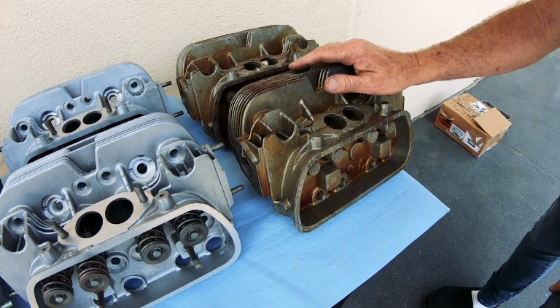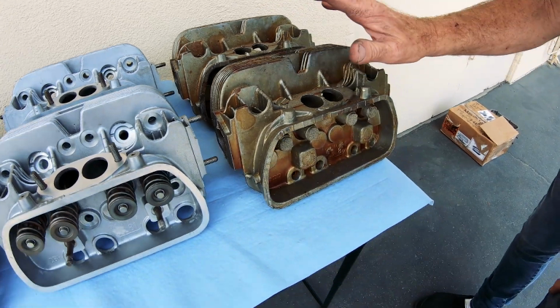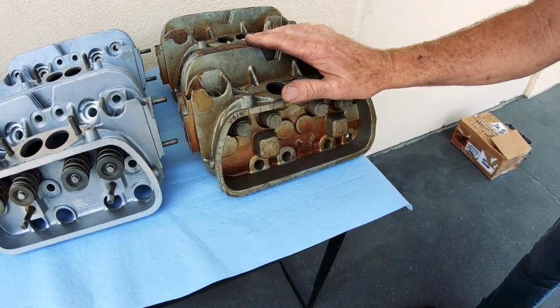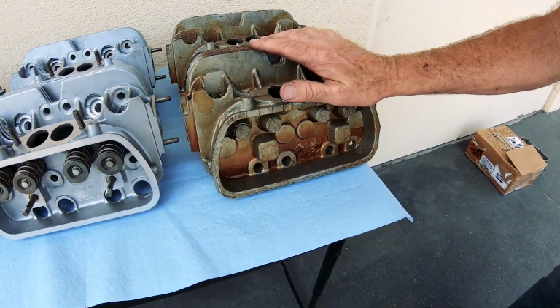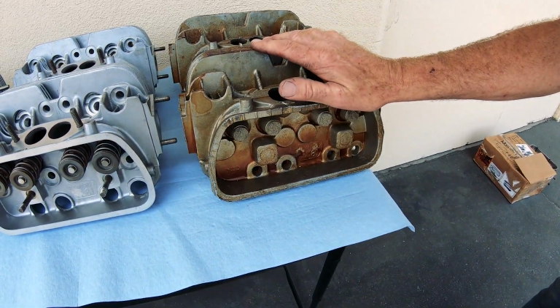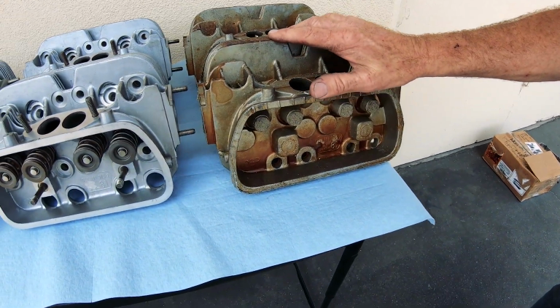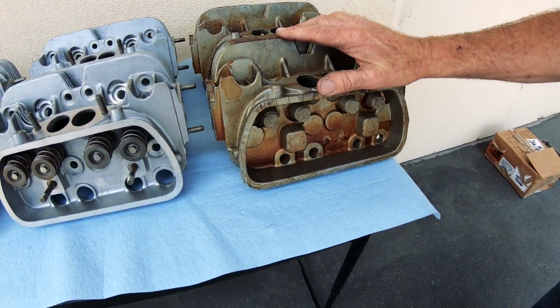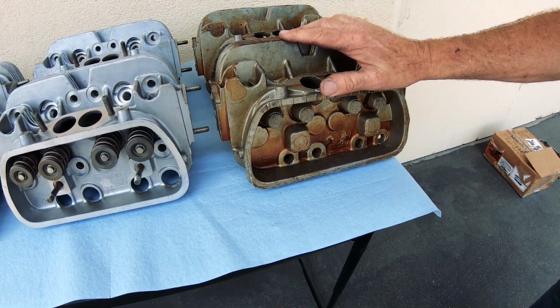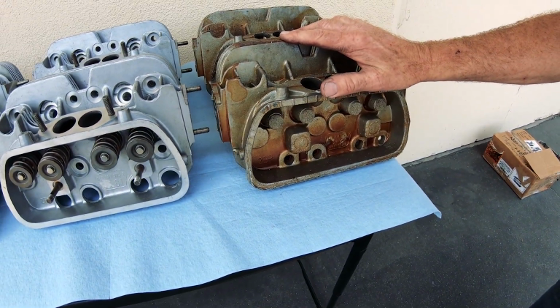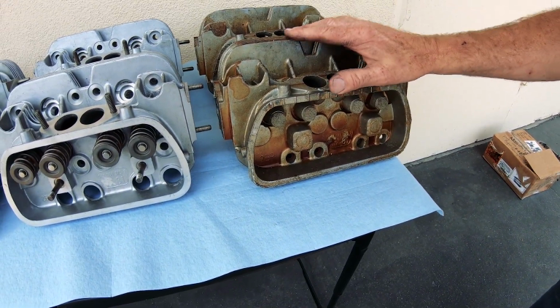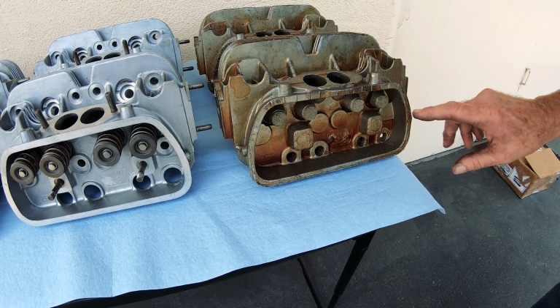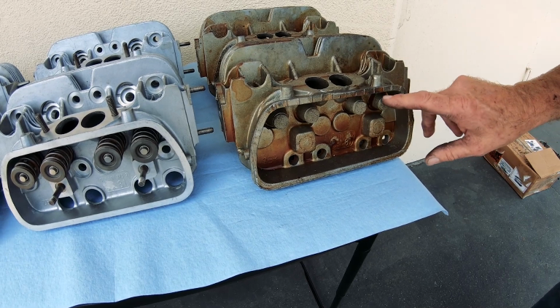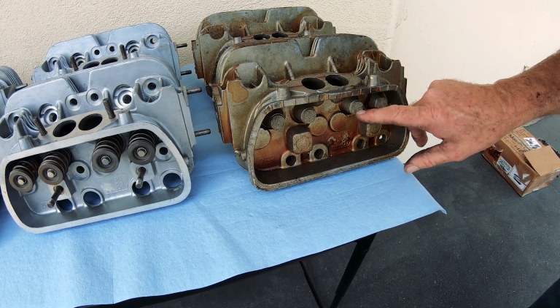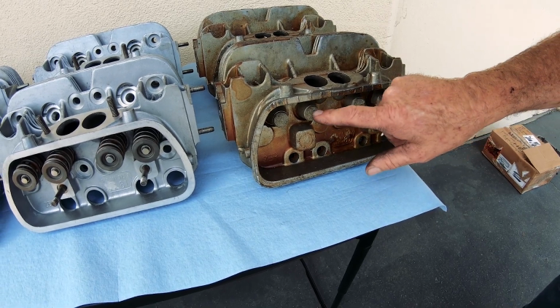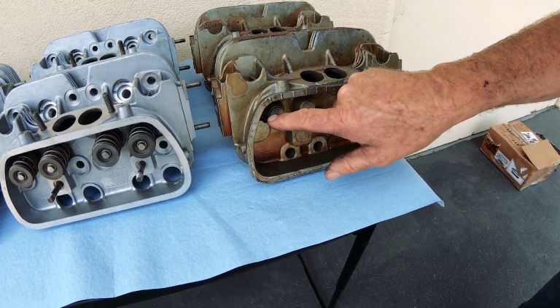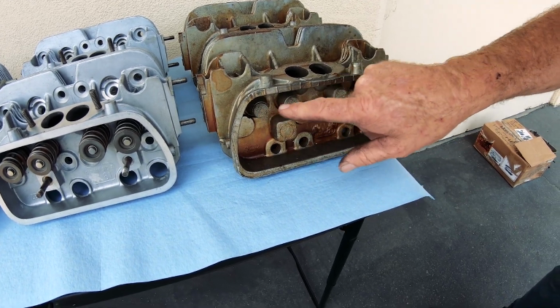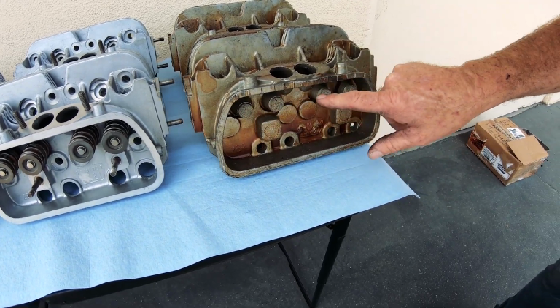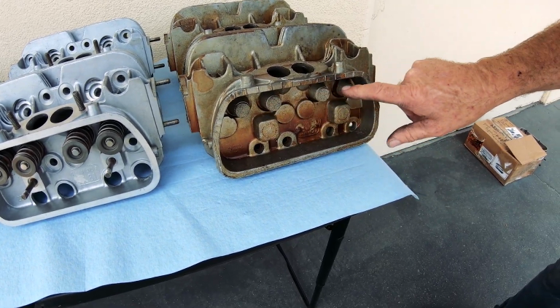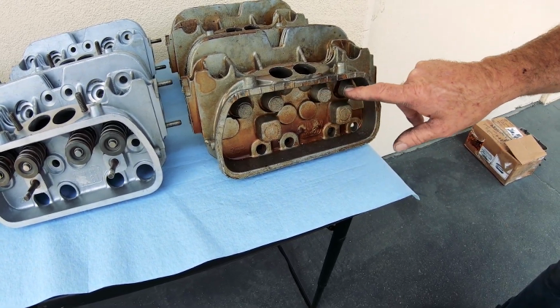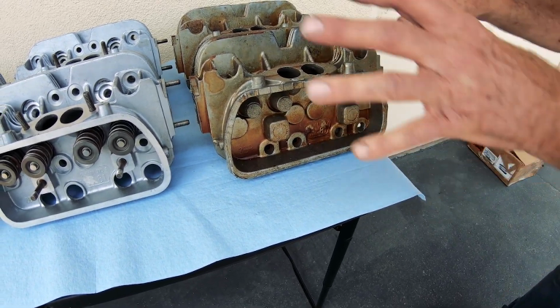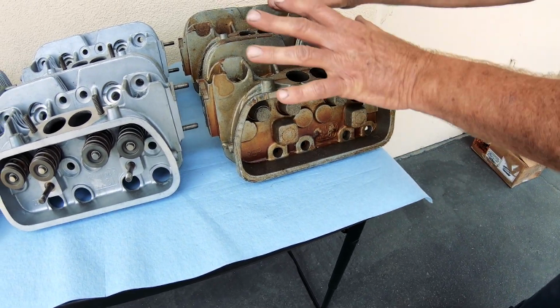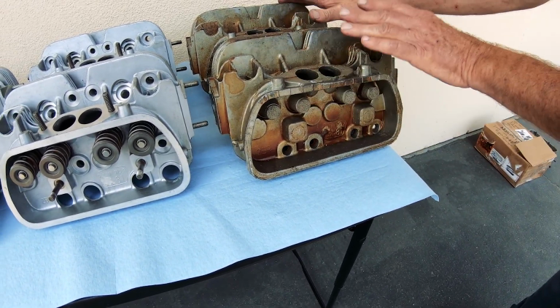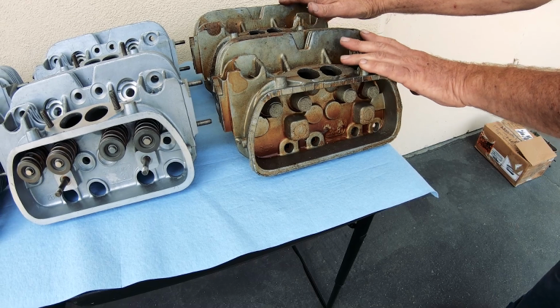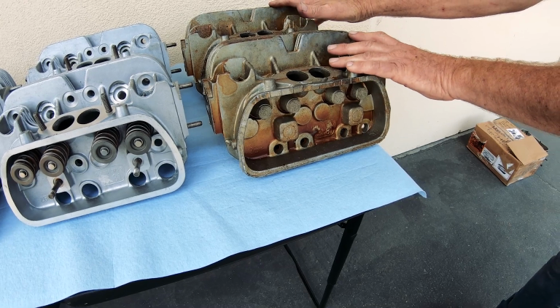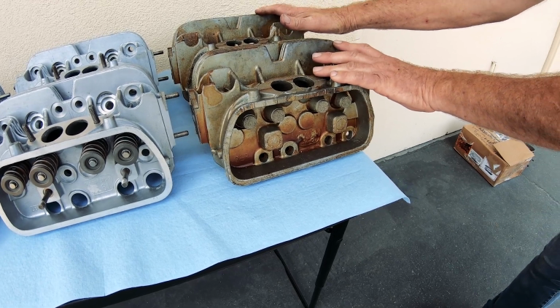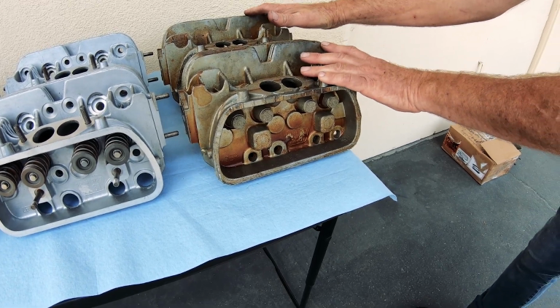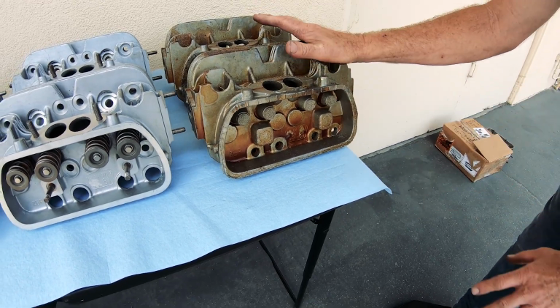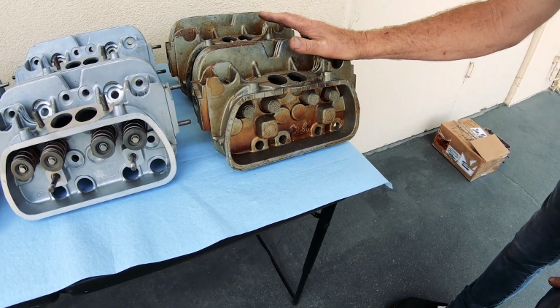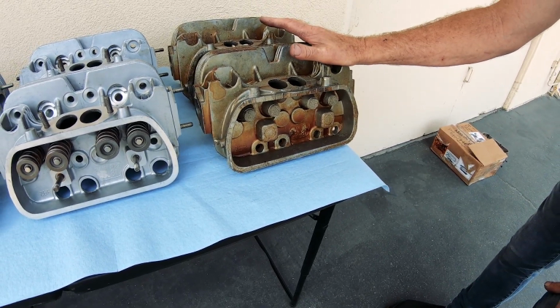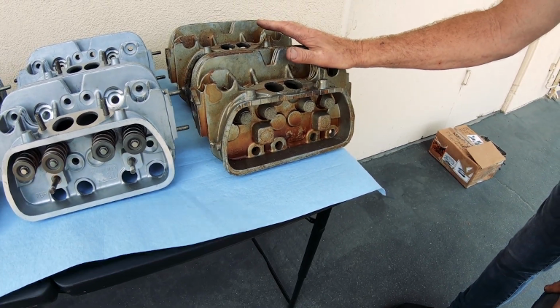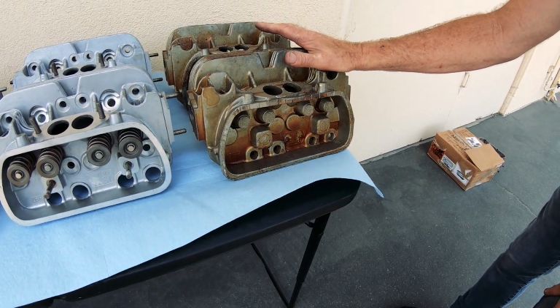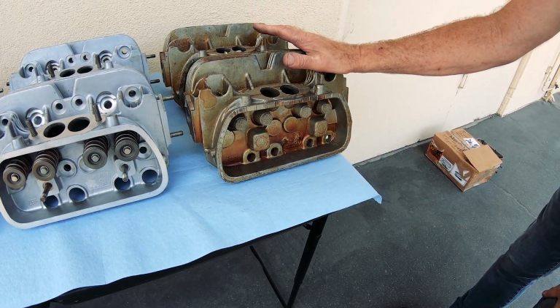These actually make a really good racing head because none of the guide holes are drilled. So it's basically a blank canvas that you can make a whole lot of power with.